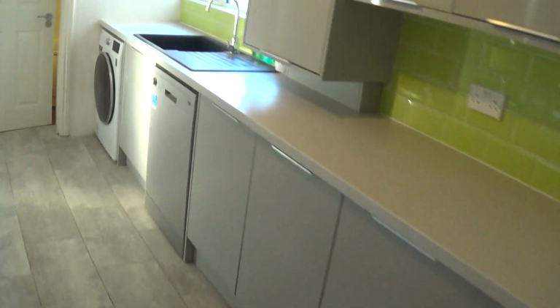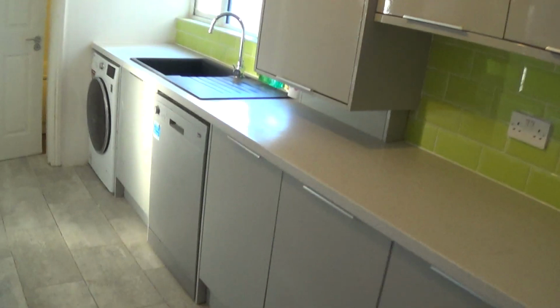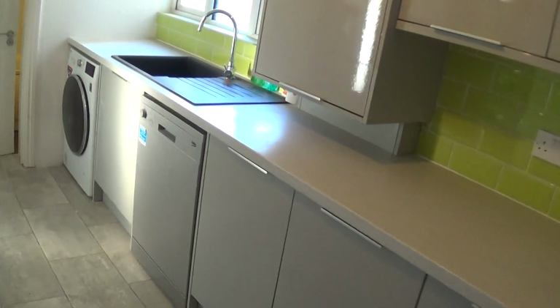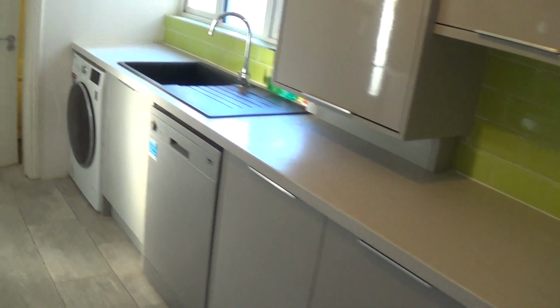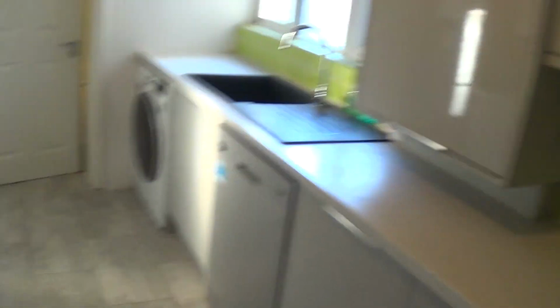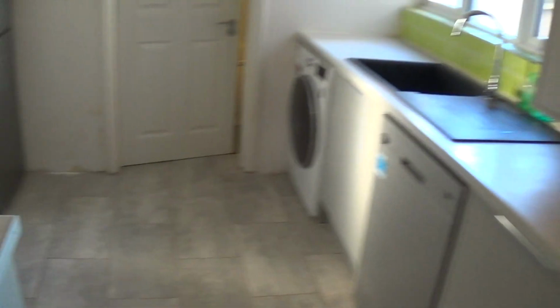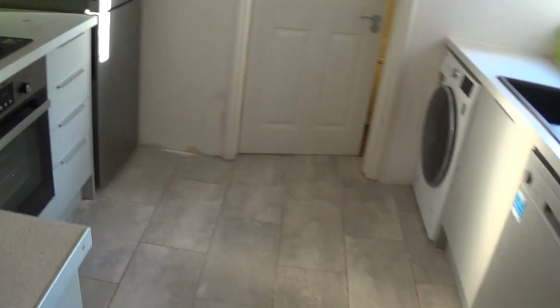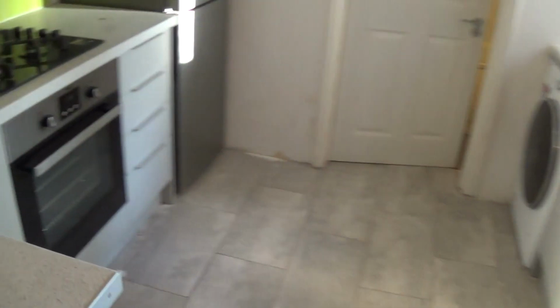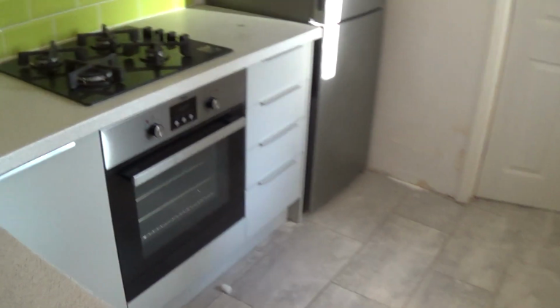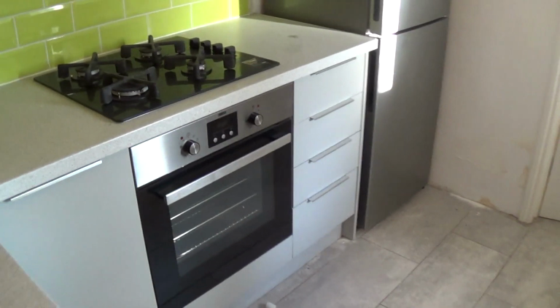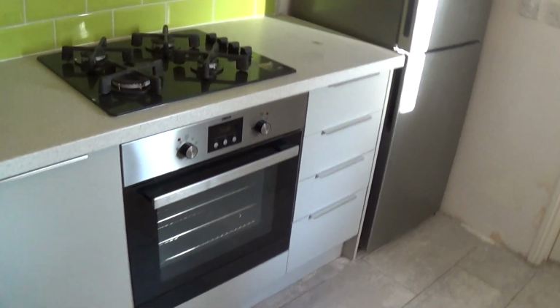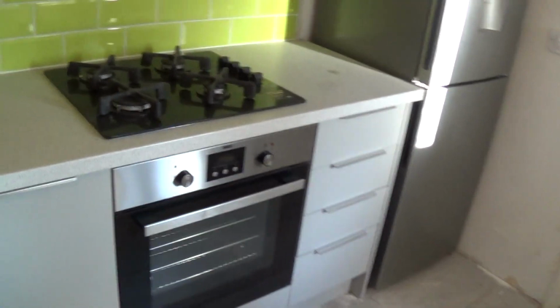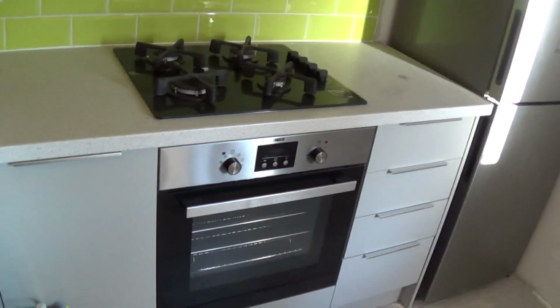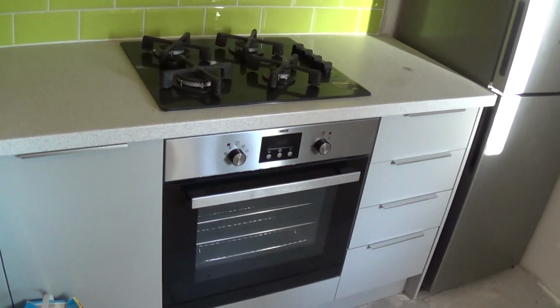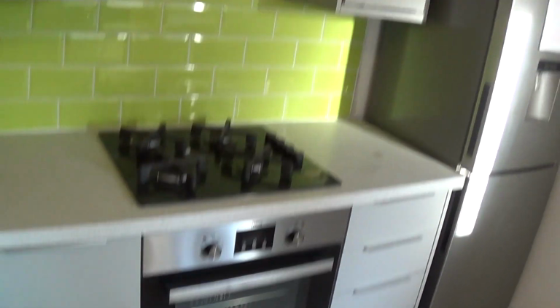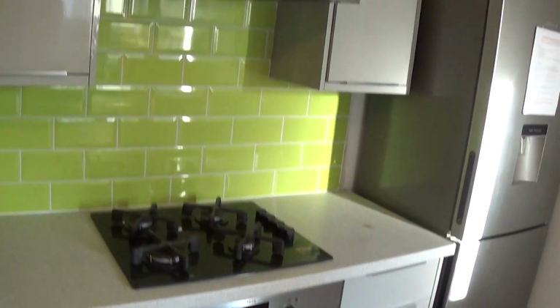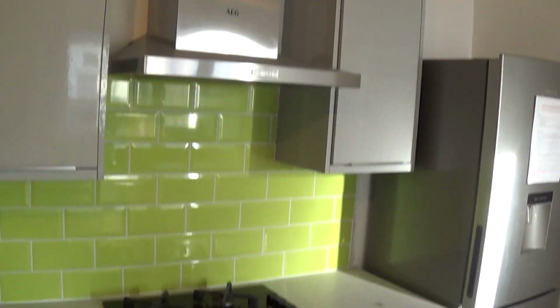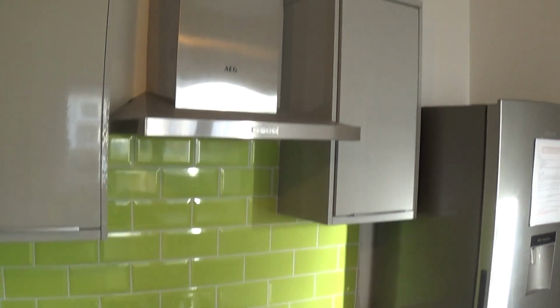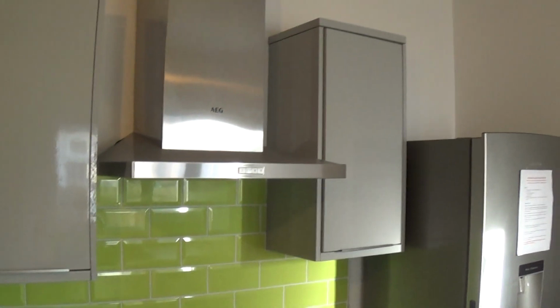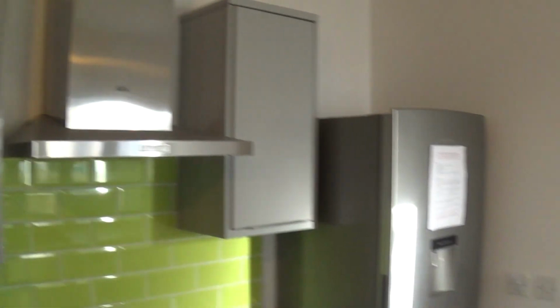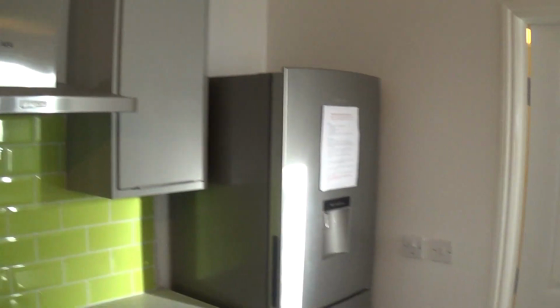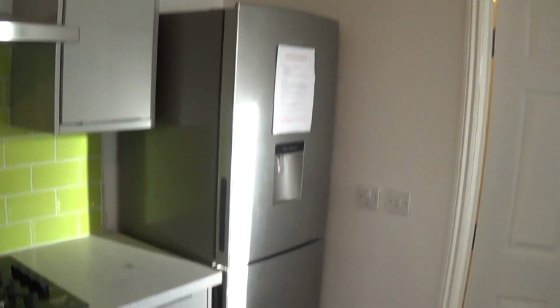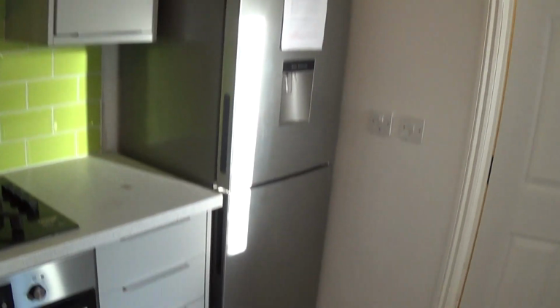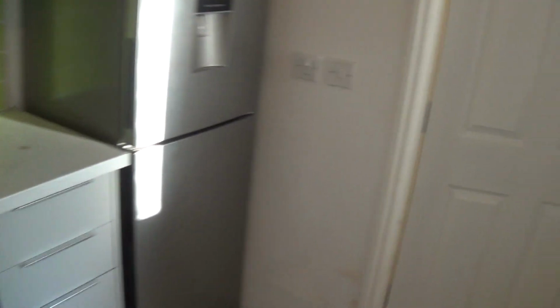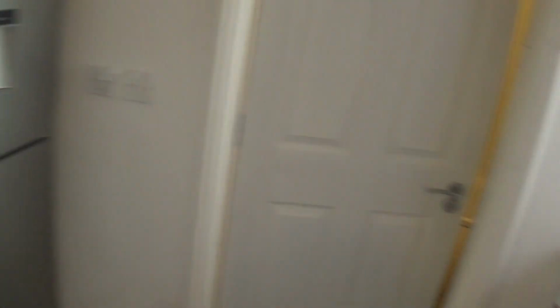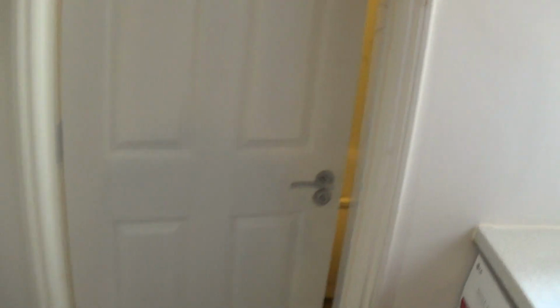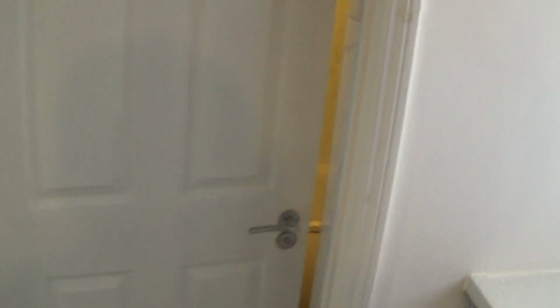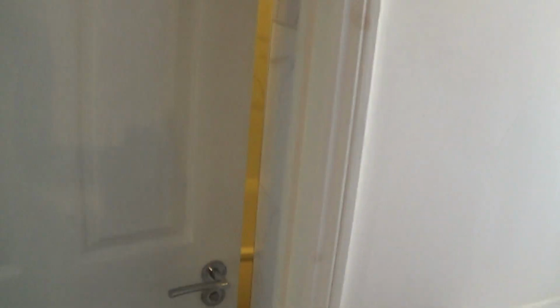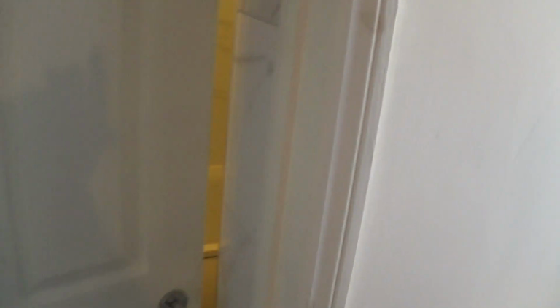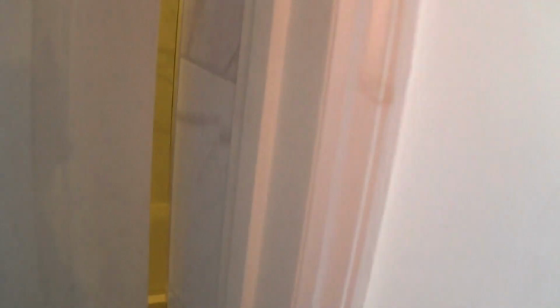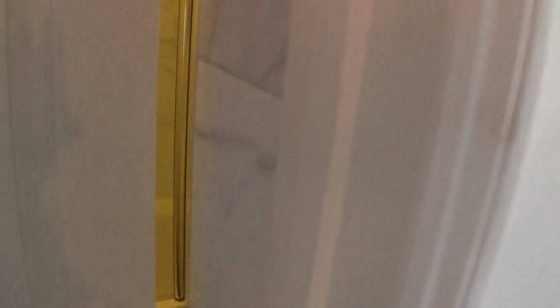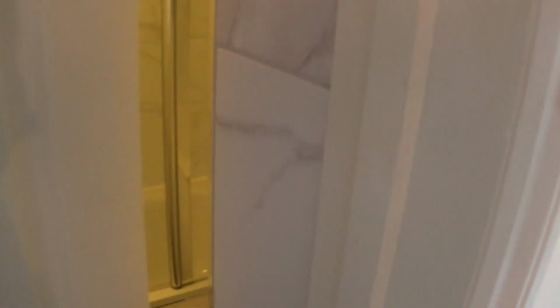Dishwasher and washing machine. Fitted gas hob, electric oven, extractor fan. And it has a downstairs bathroom.